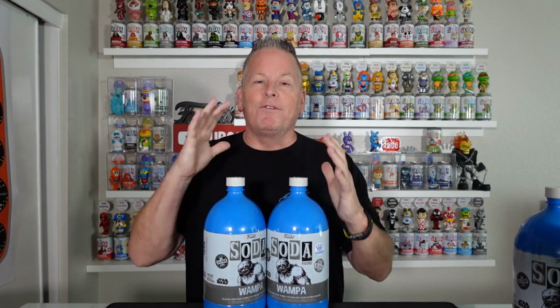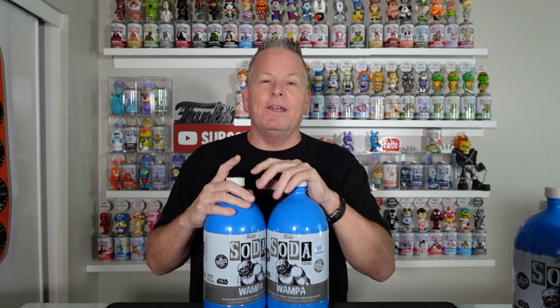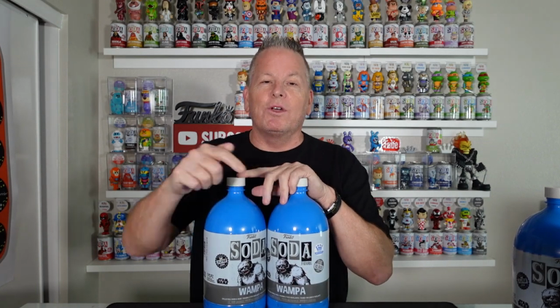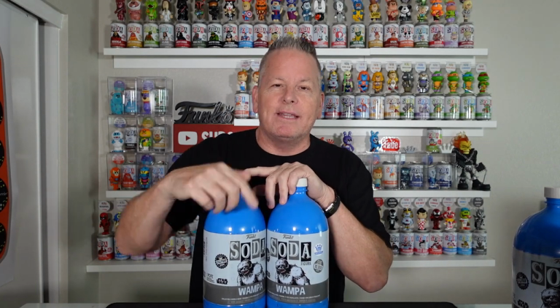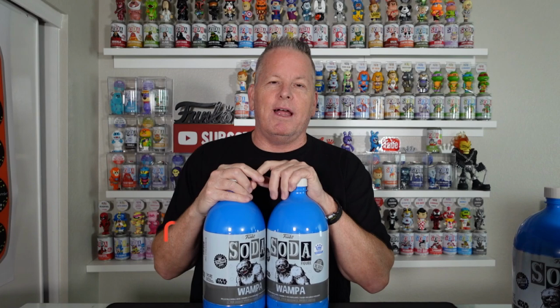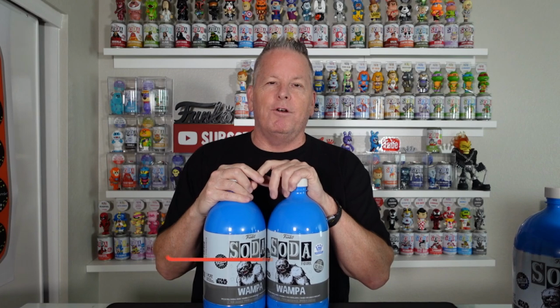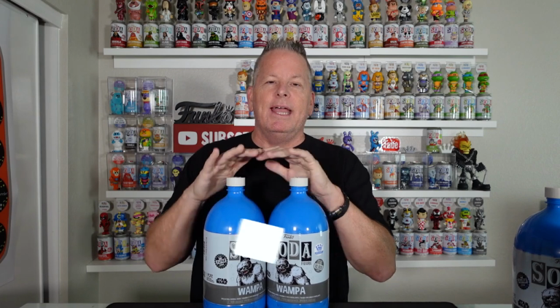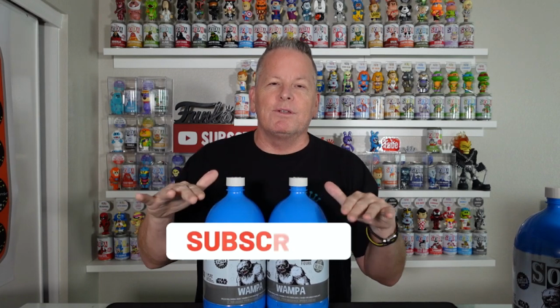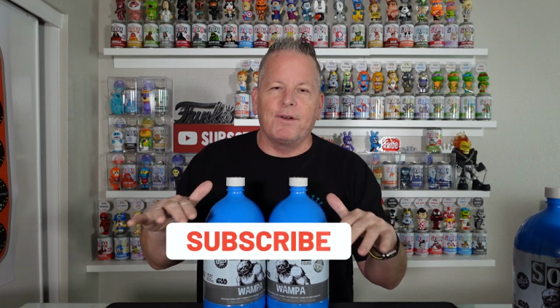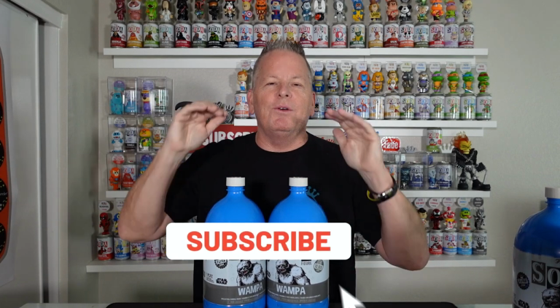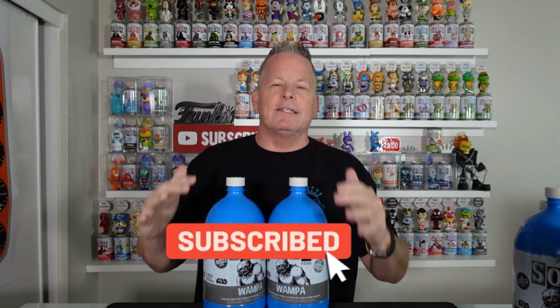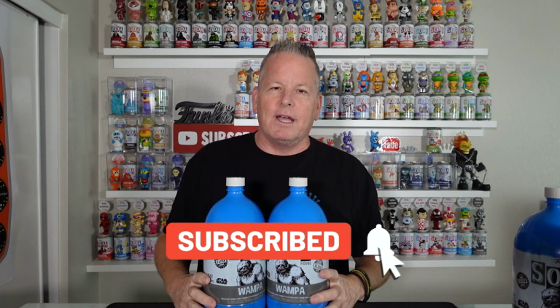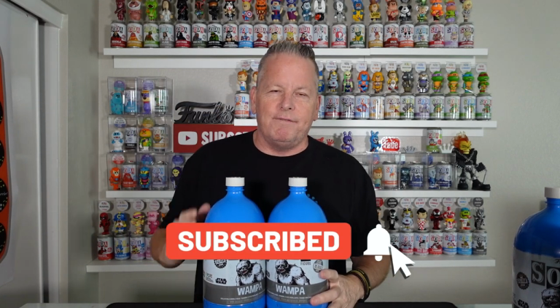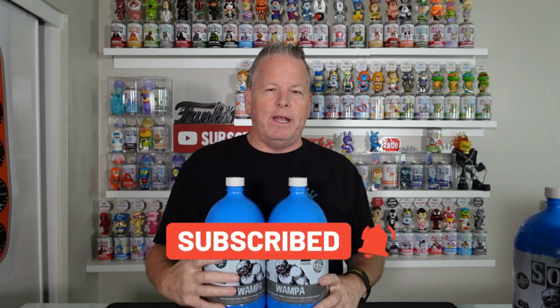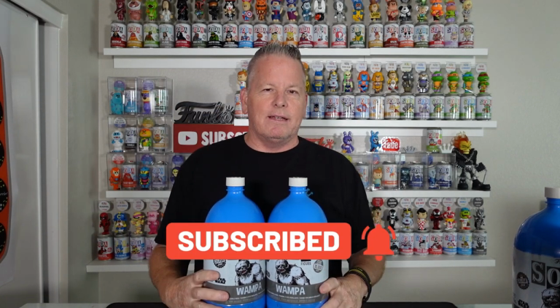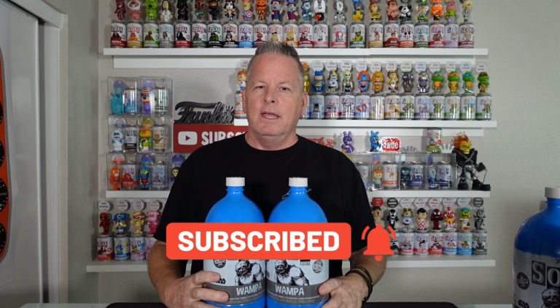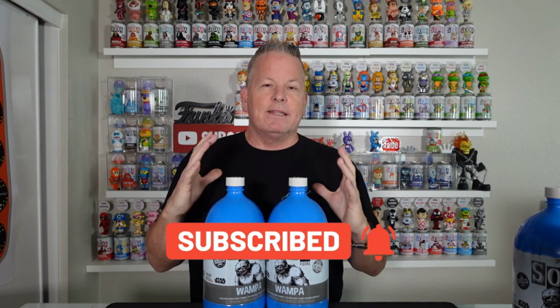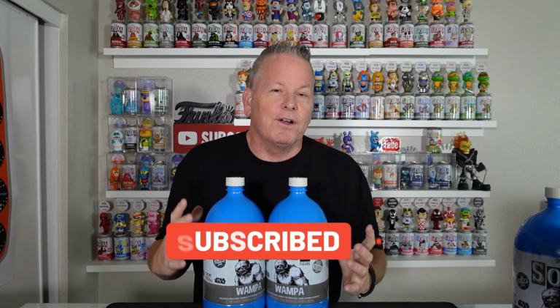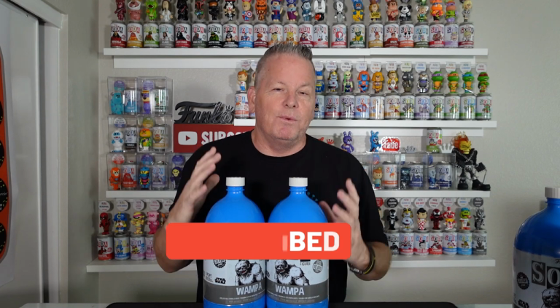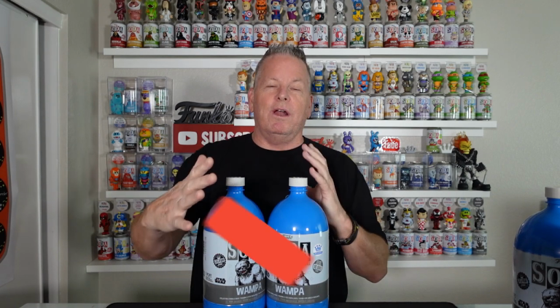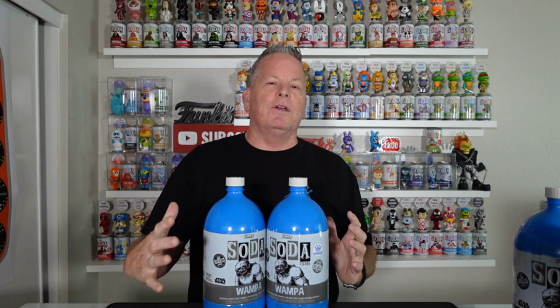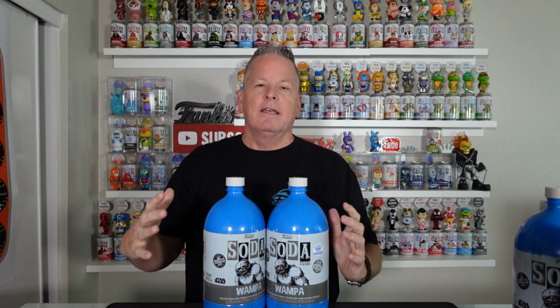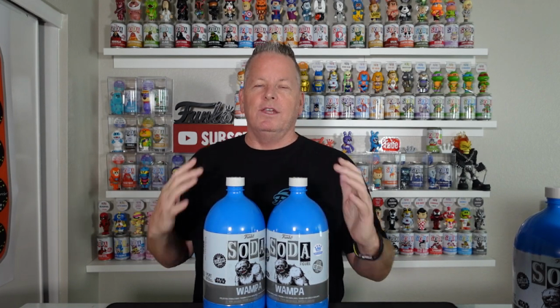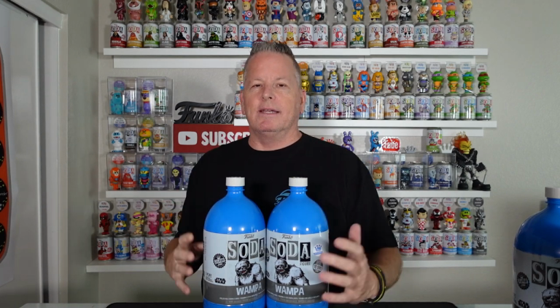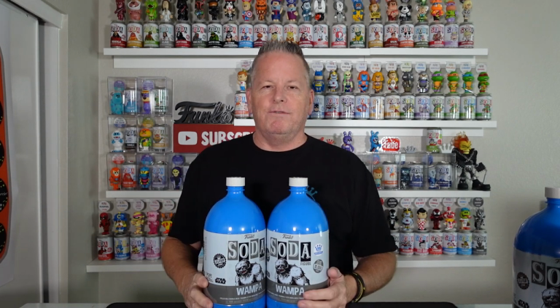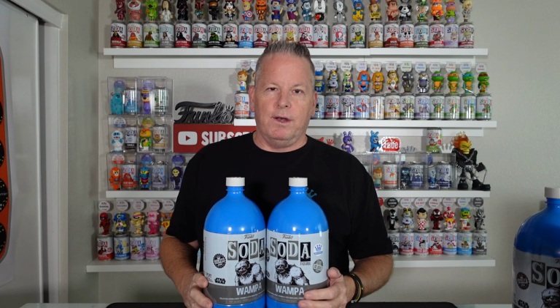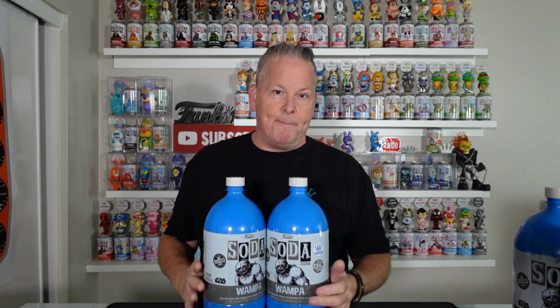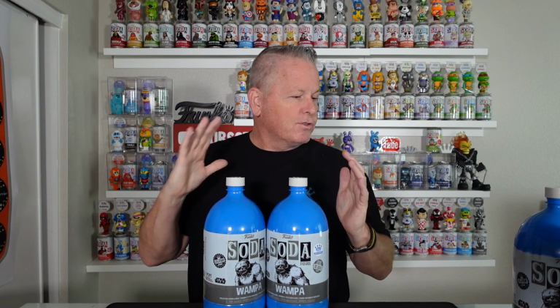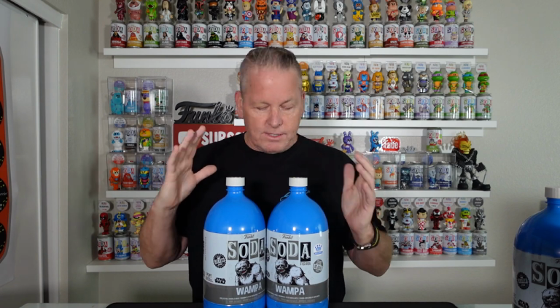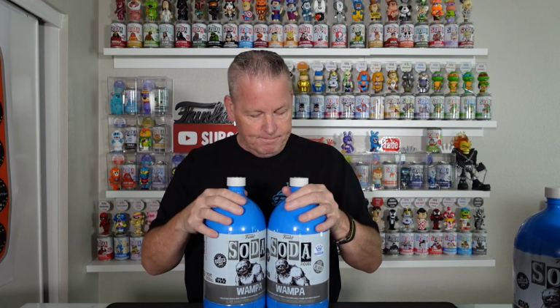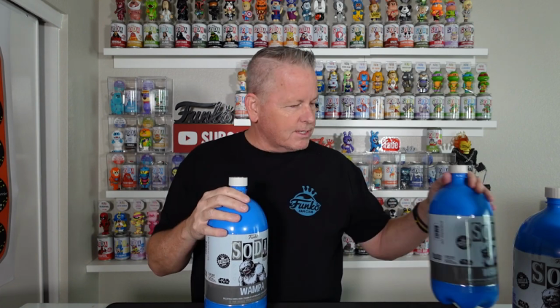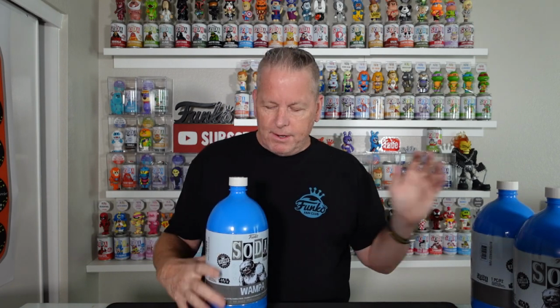Before we get into it though, go down and hit that subscribe button for me — it's absolutely free. We do all kinds of soda content and Funko-related stuff. We get the stuff early so we can show it off to you guys, so you can make a decision if you want it or not. Let's do it — we're just going to rip into it.